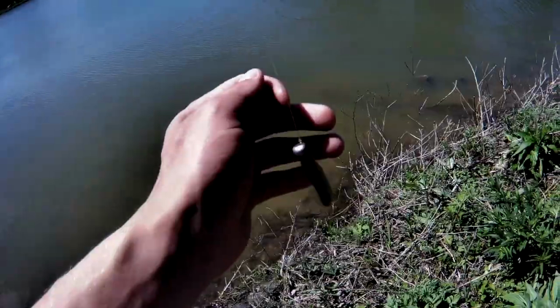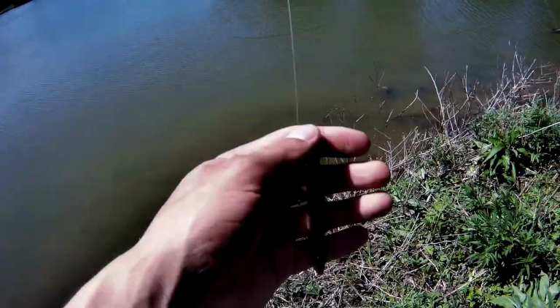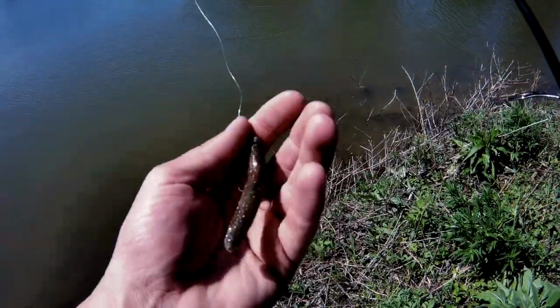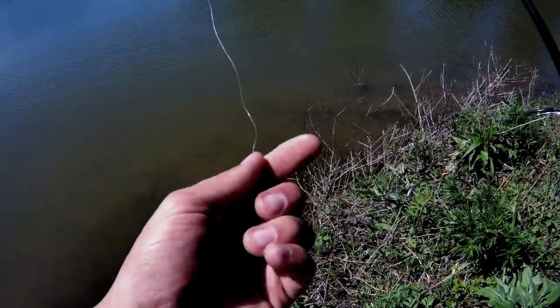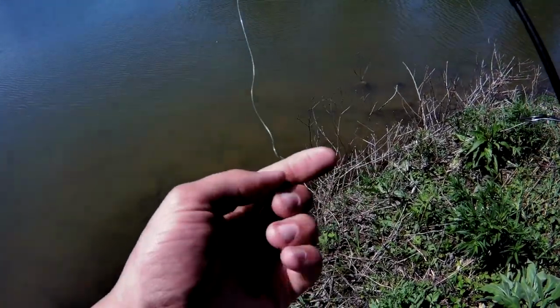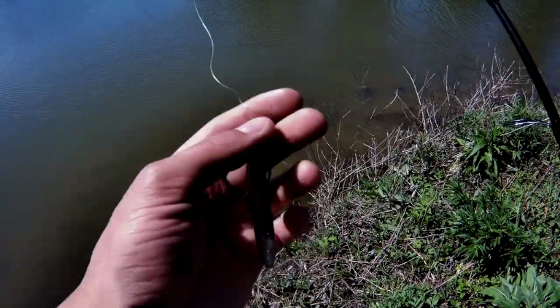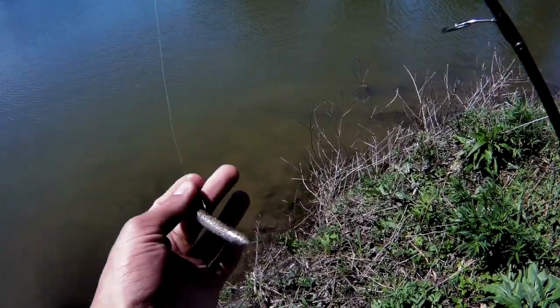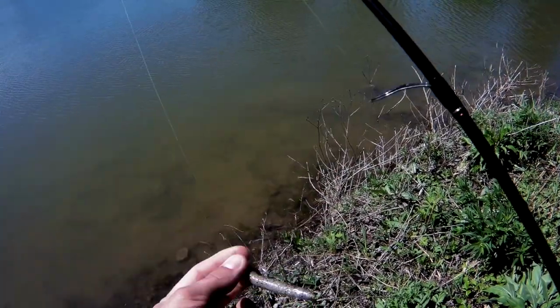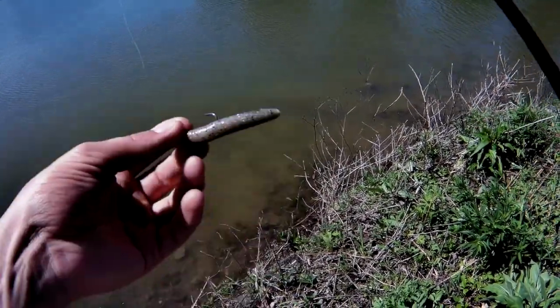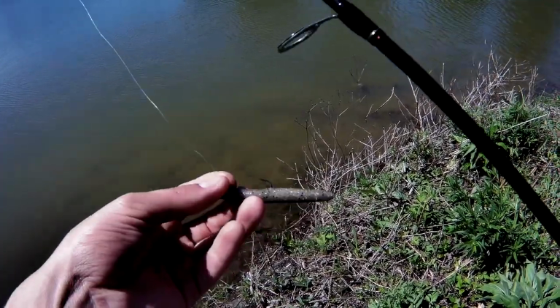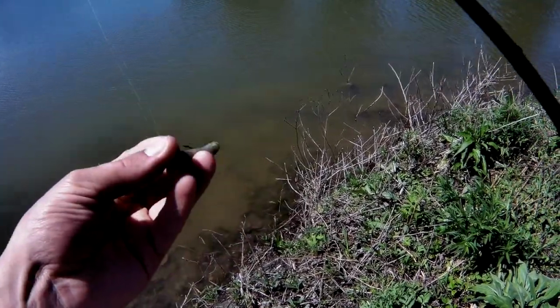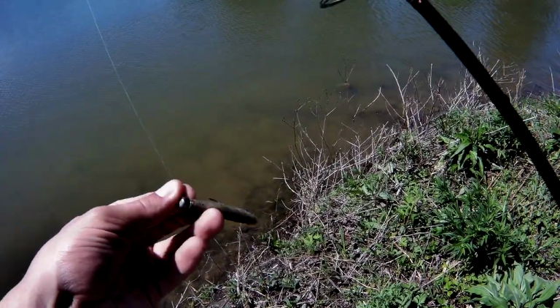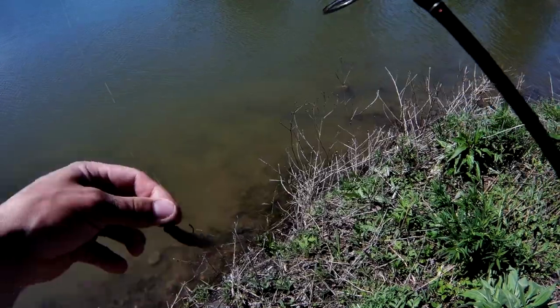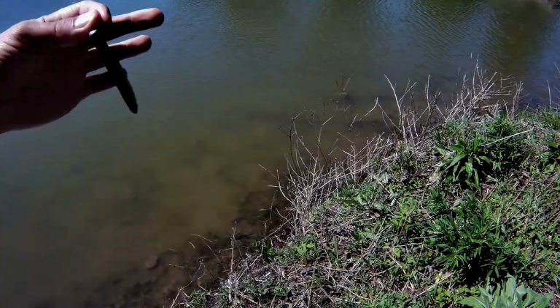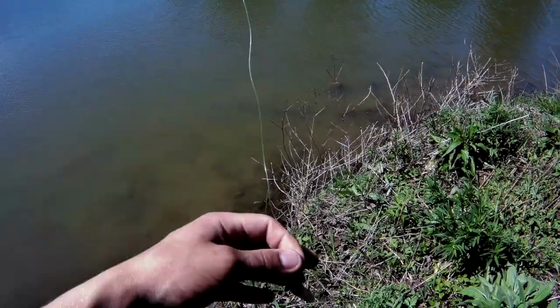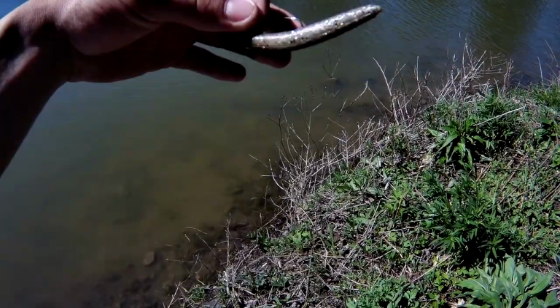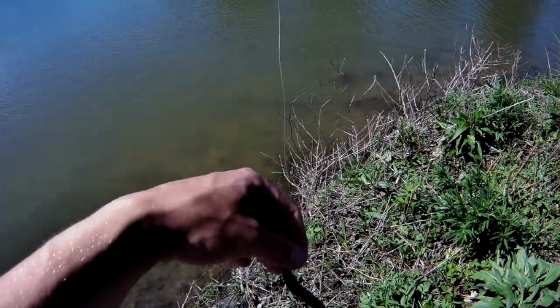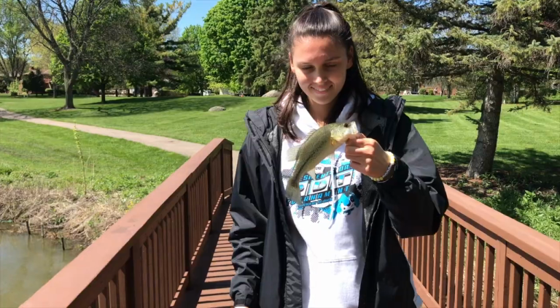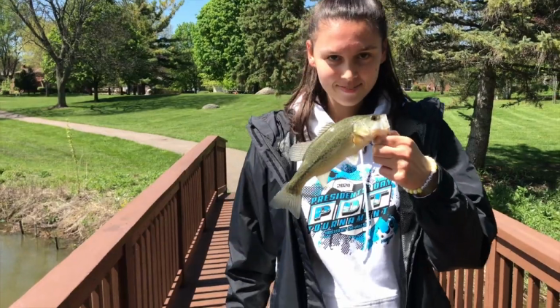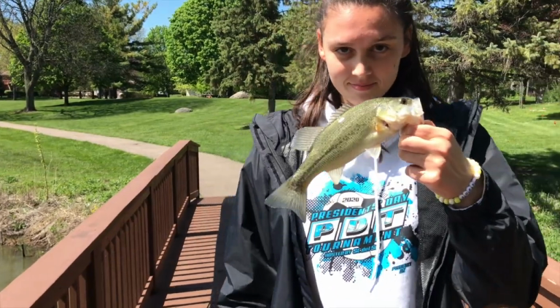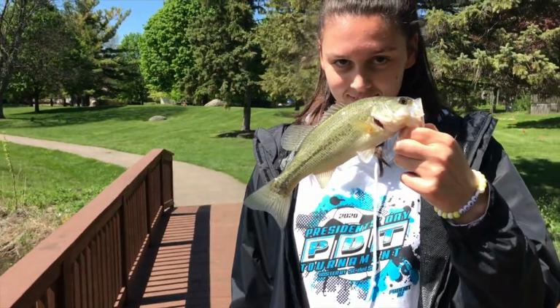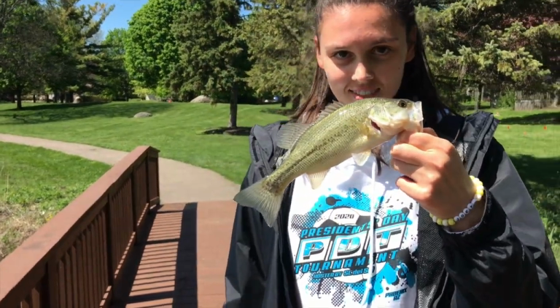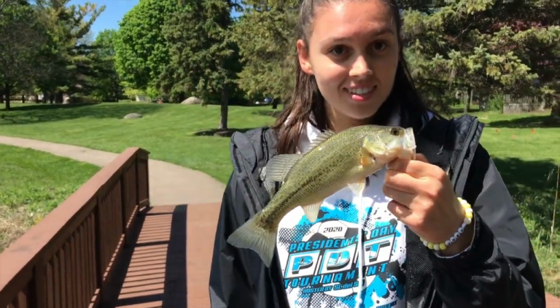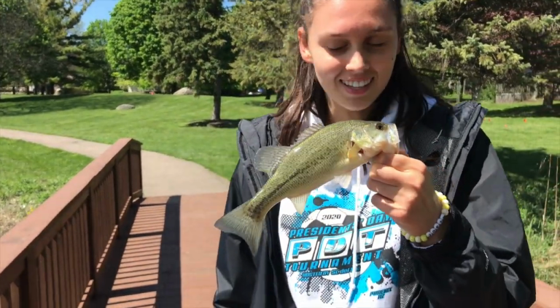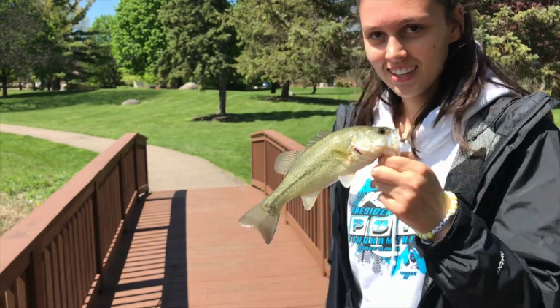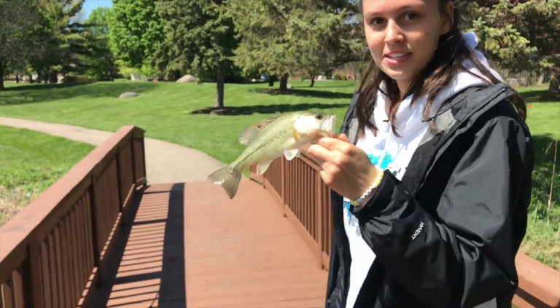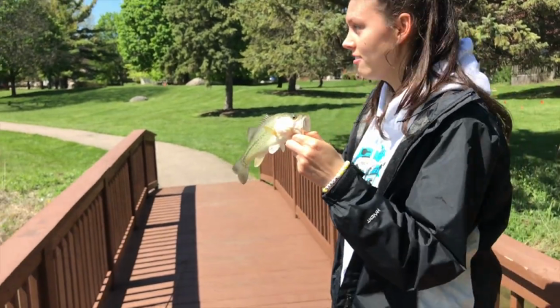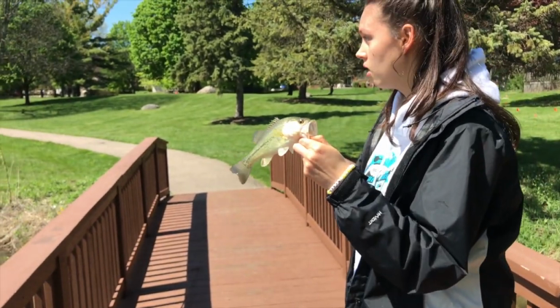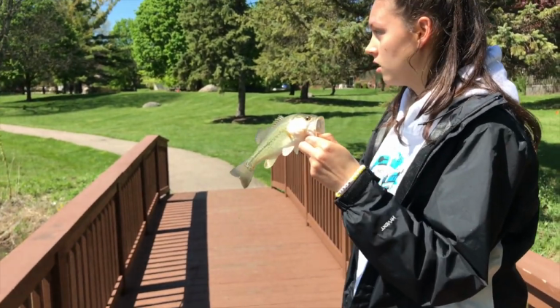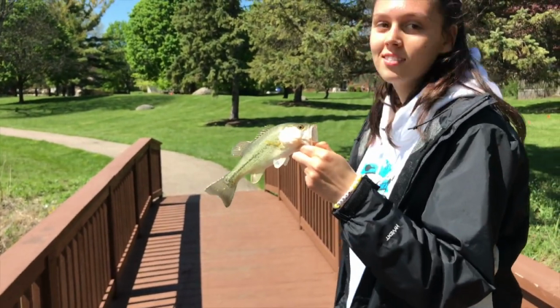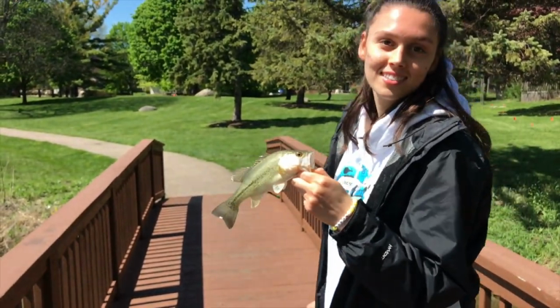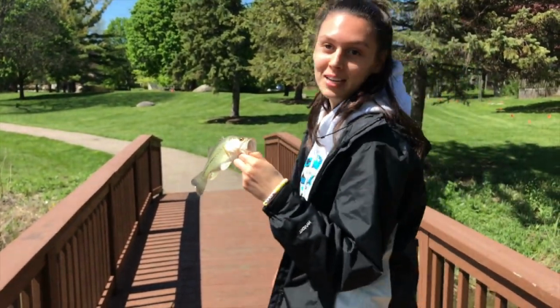I just caught my fifth one and let it go without realizing the camera wasn't on. But I have five, just want to let you guys know. Number seven here. How many do you have? Five.